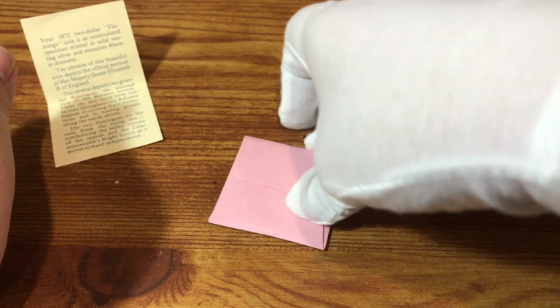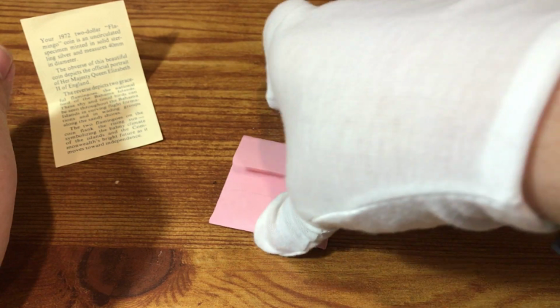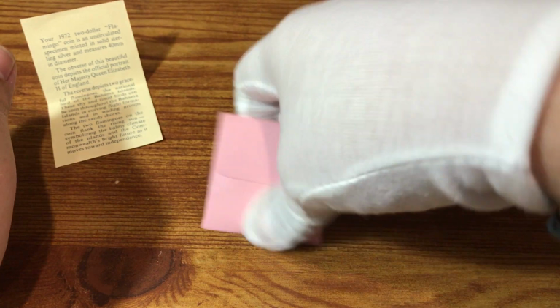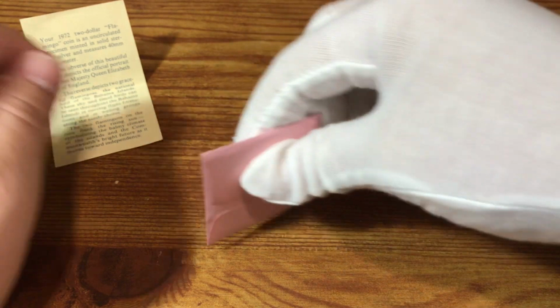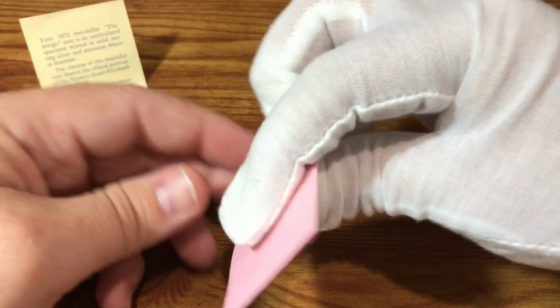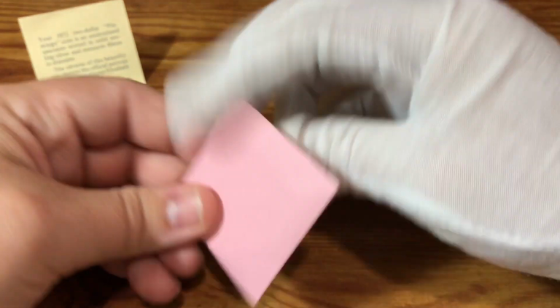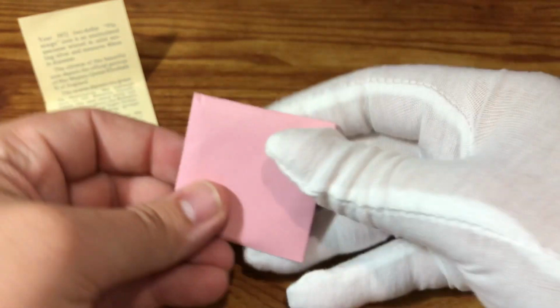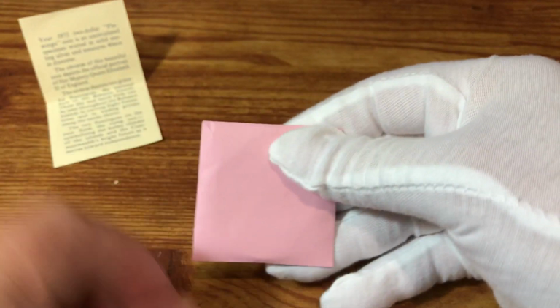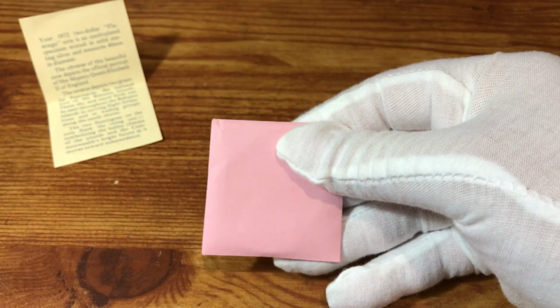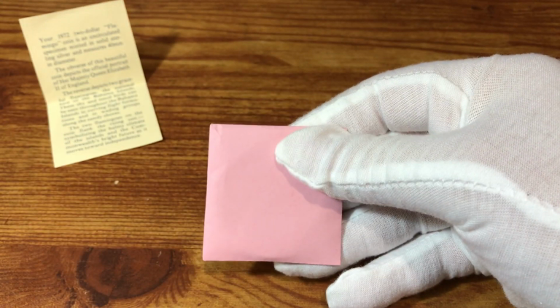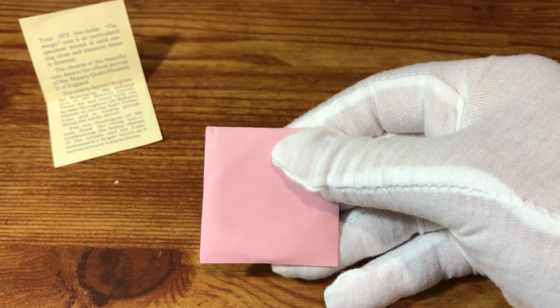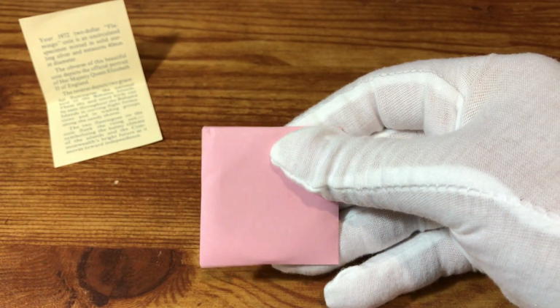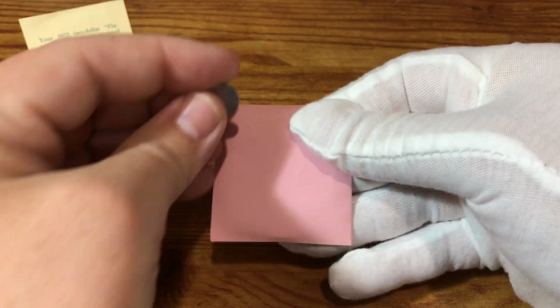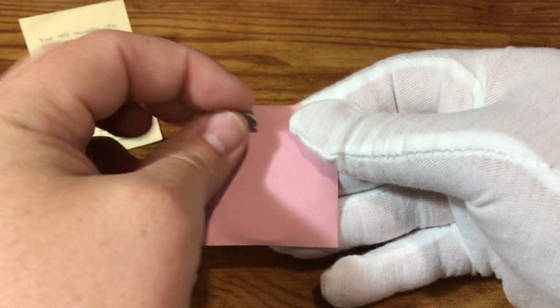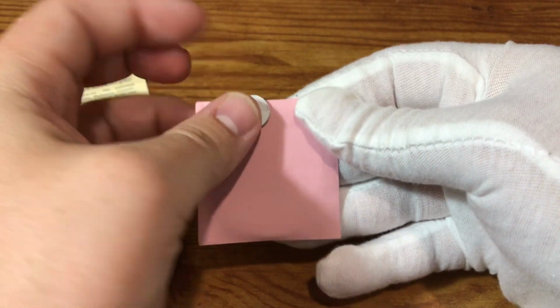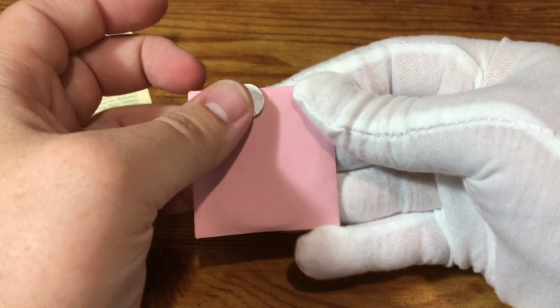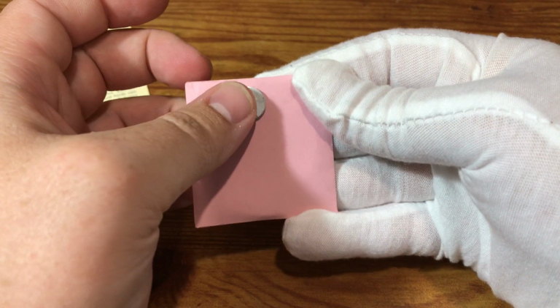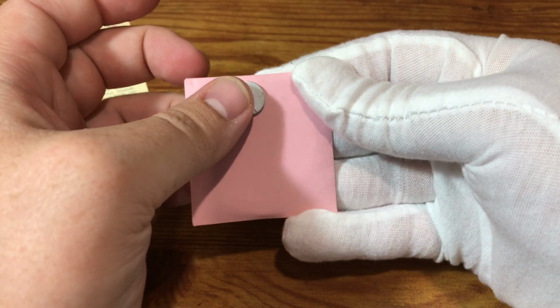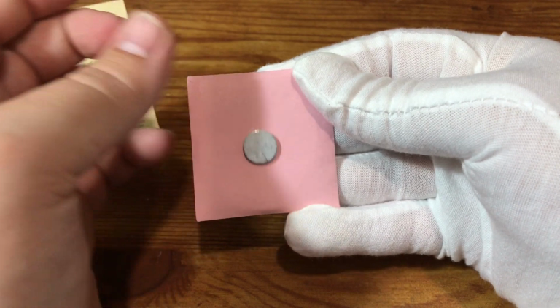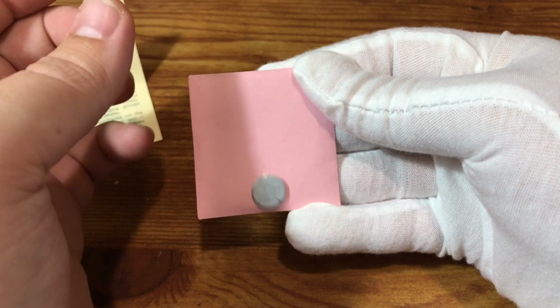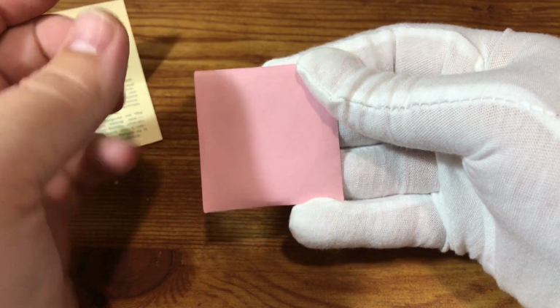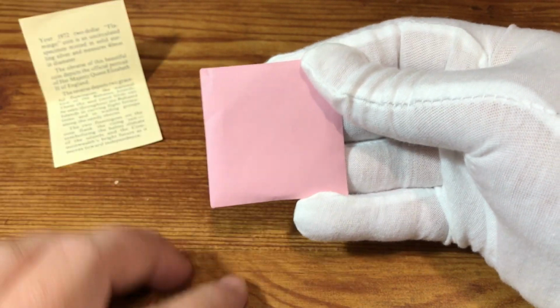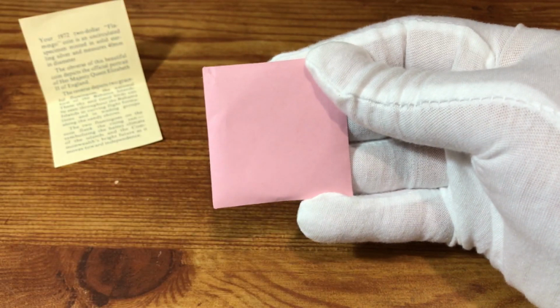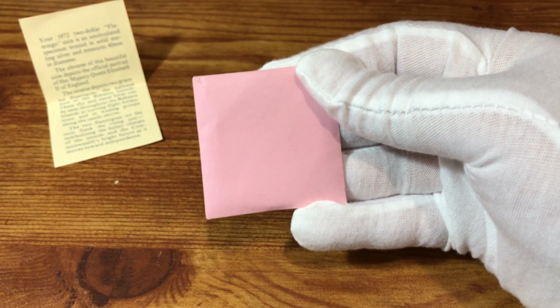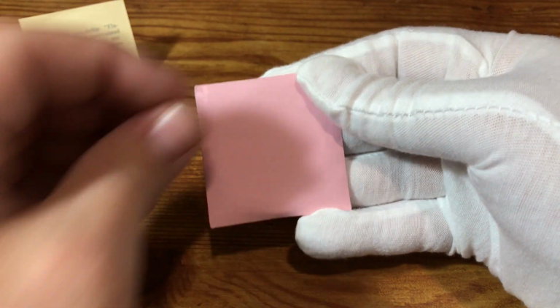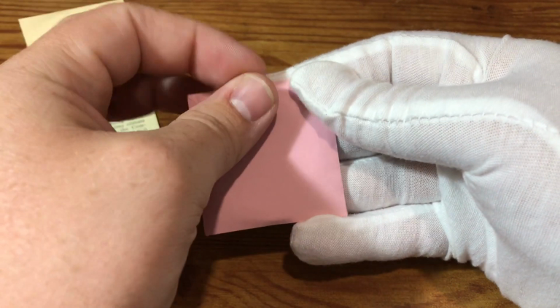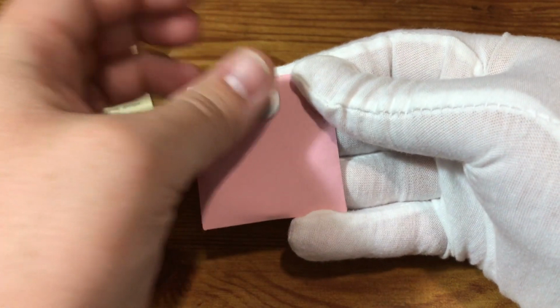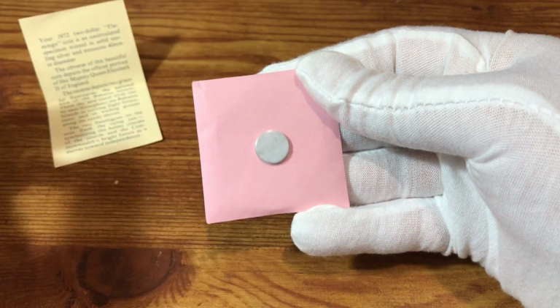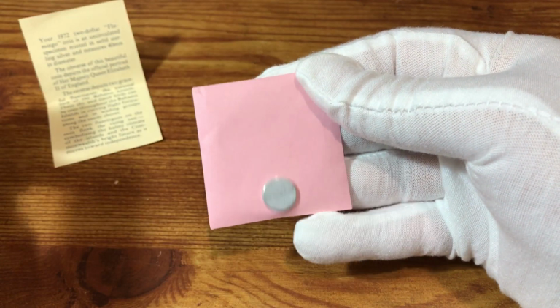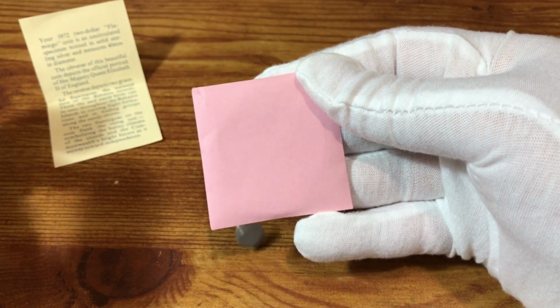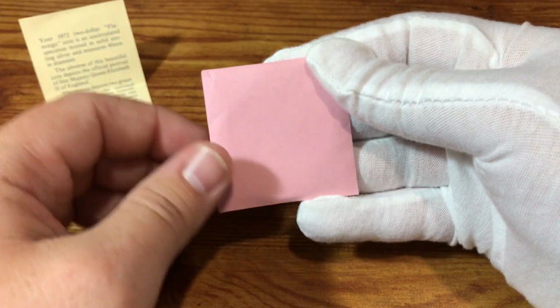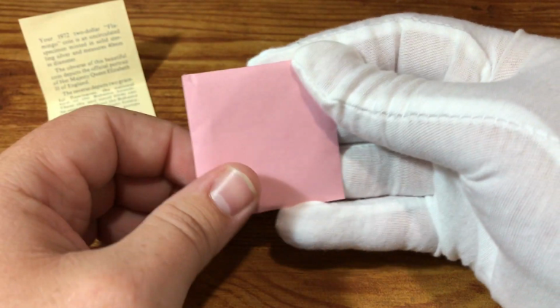Before I get it out of its little pouch here, I'm just going to get my magnet here and show that we do have a silver coin here. Looks good.